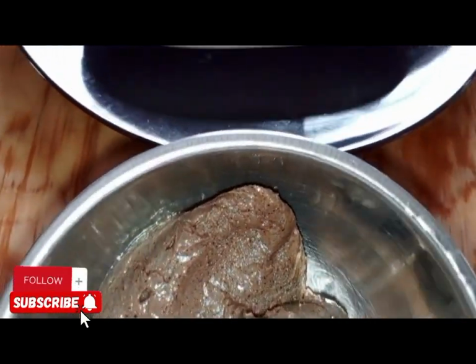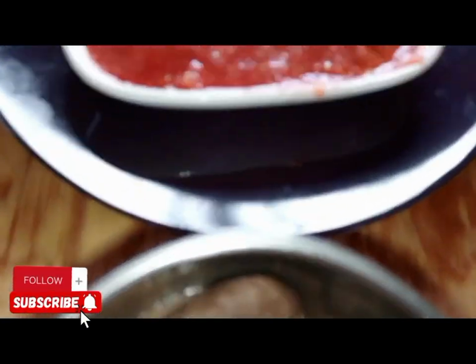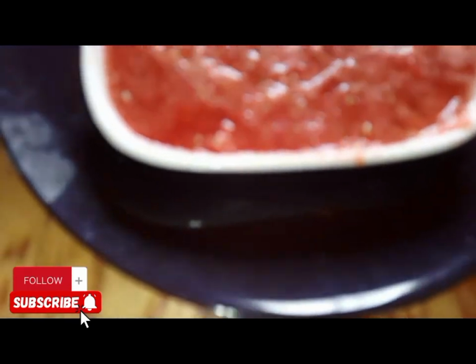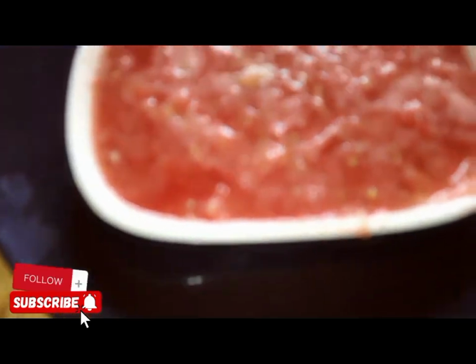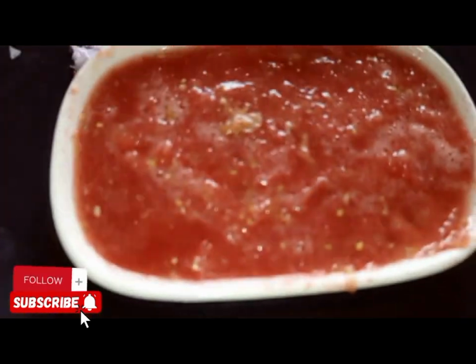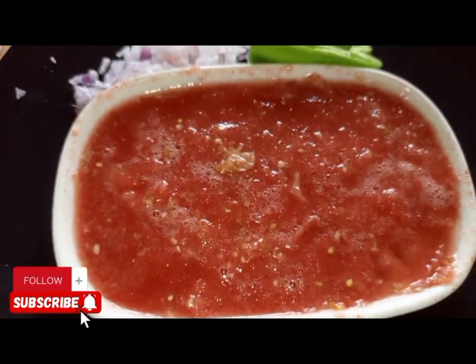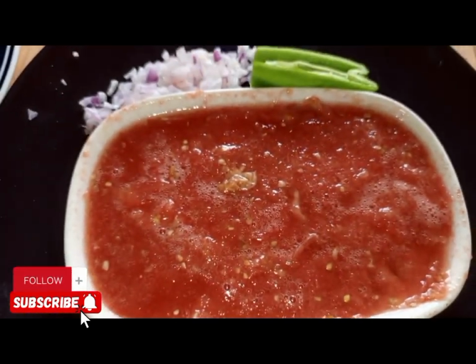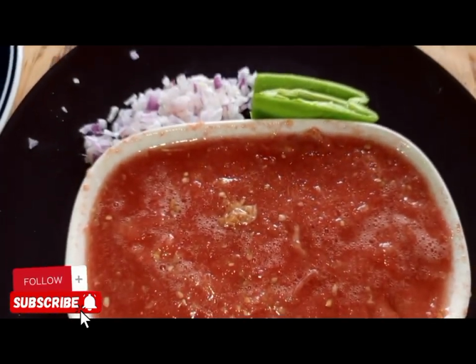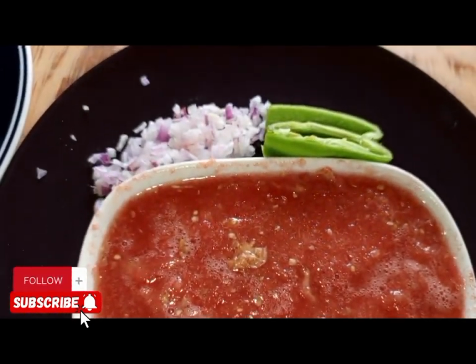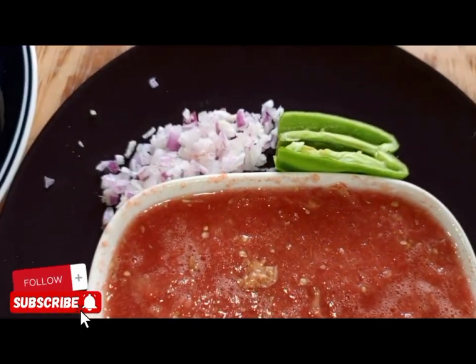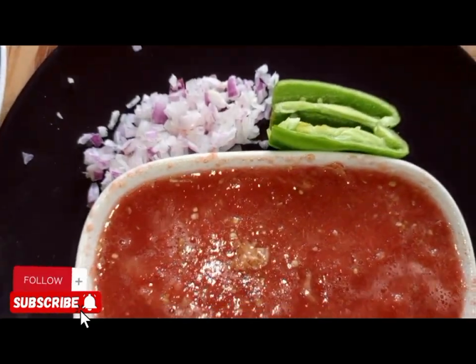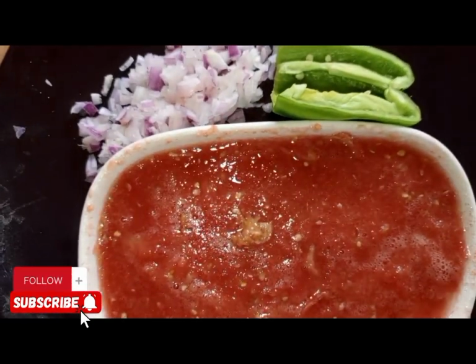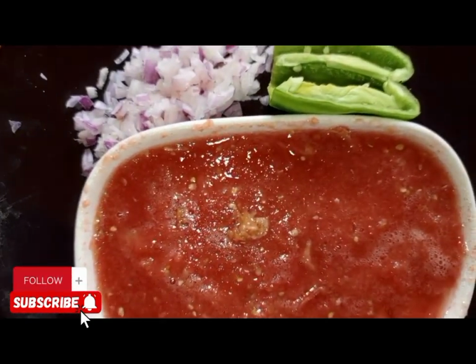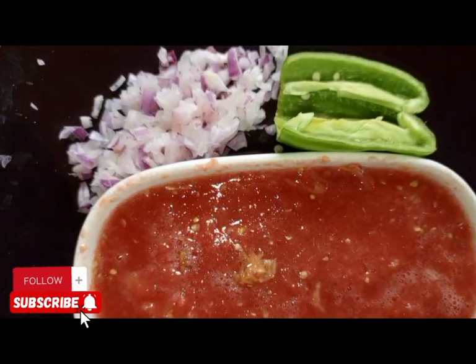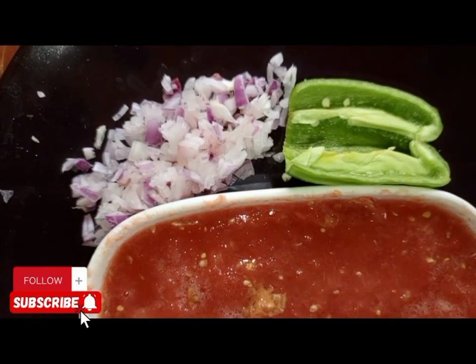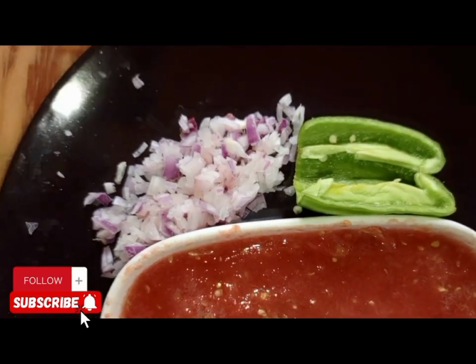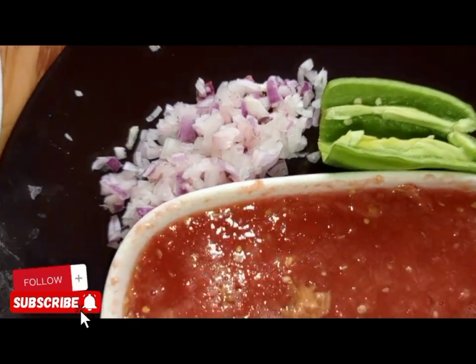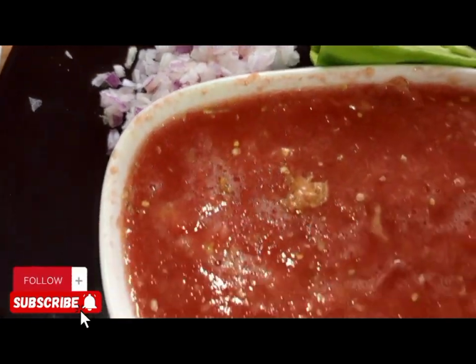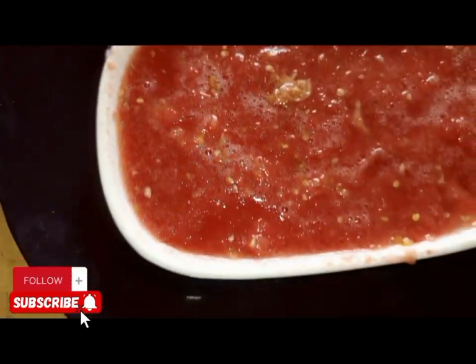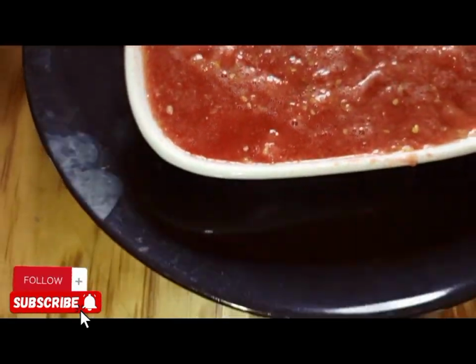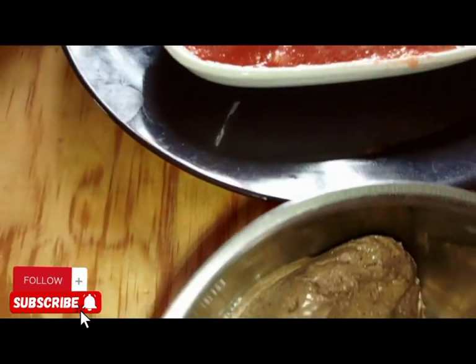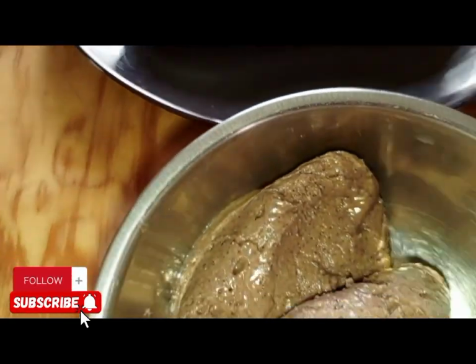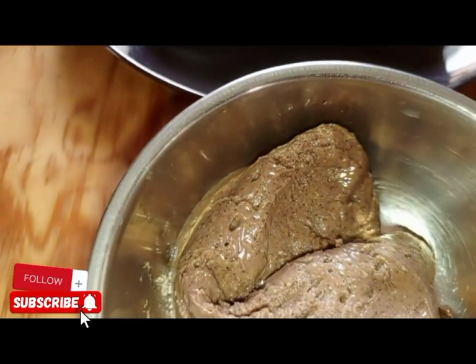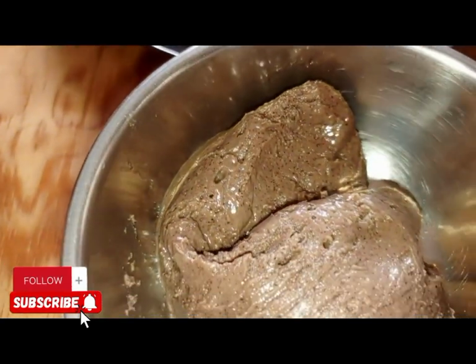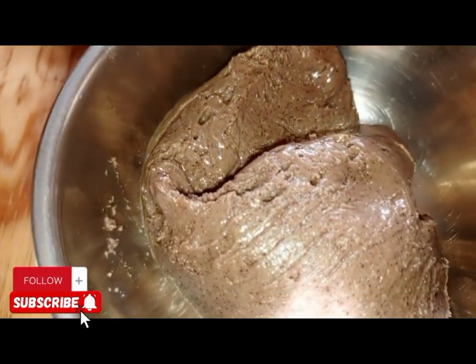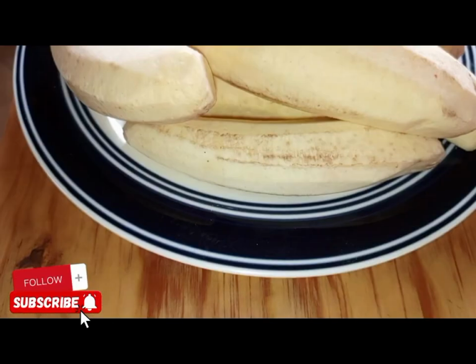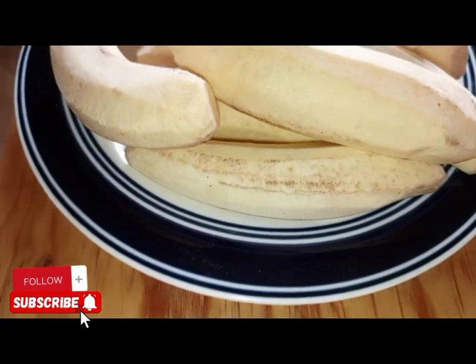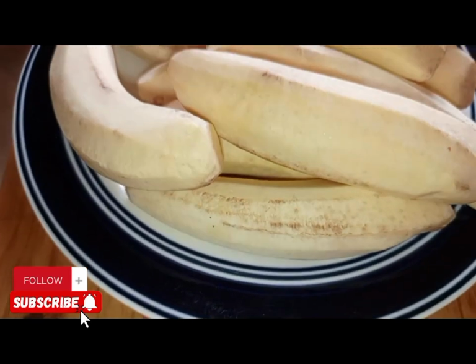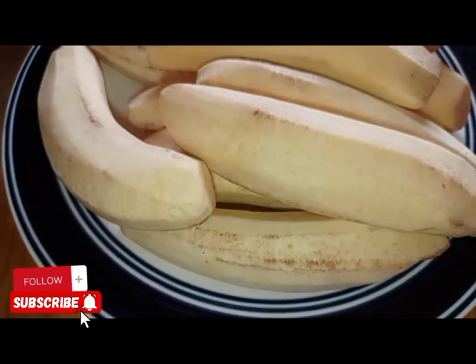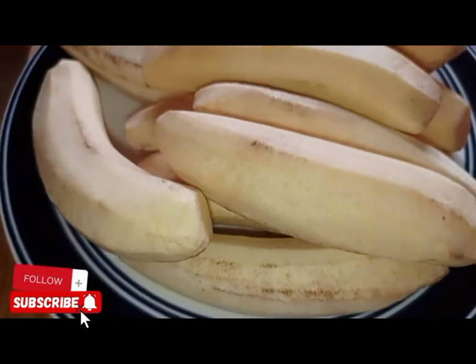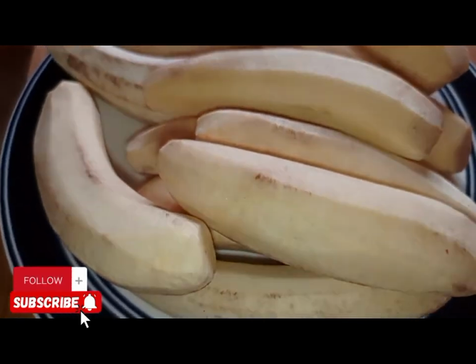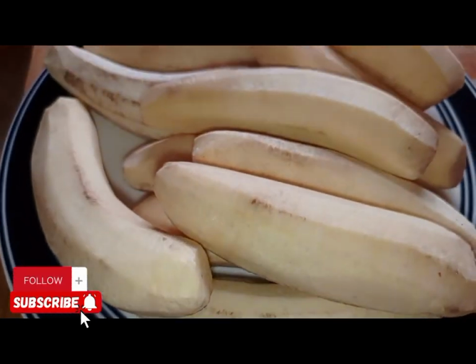We are going to need tomato peelies or grated tomatoes. You are going to need minced onions, some green pepper, and the ginat paste. Garlic is optional. You are going to get your matoke. We need our peeled matoke.